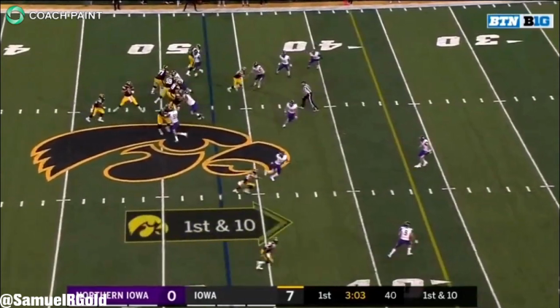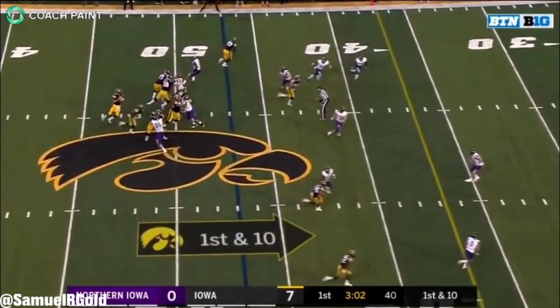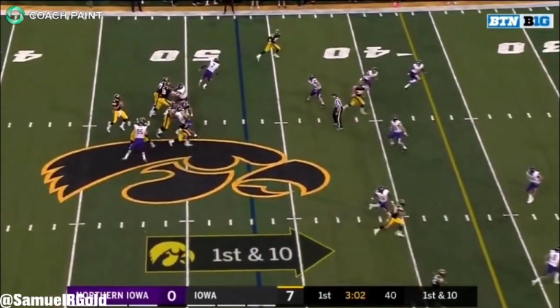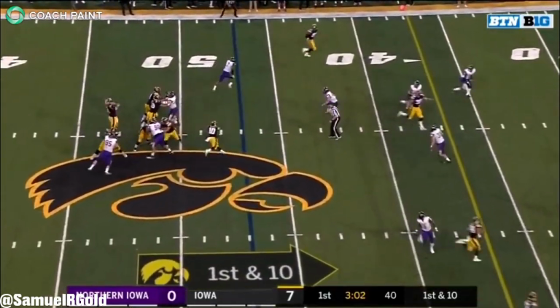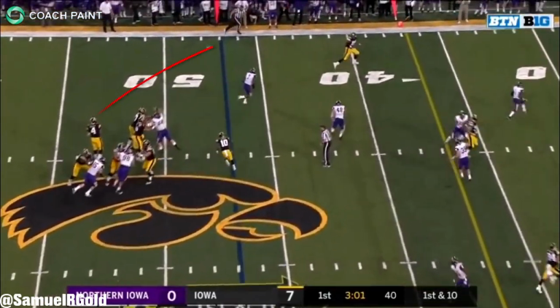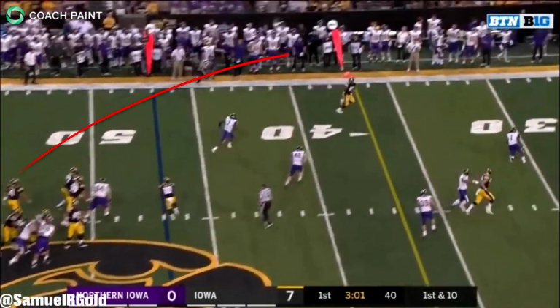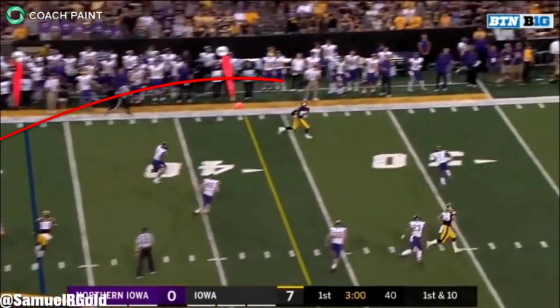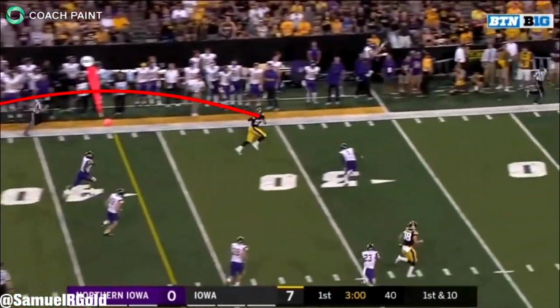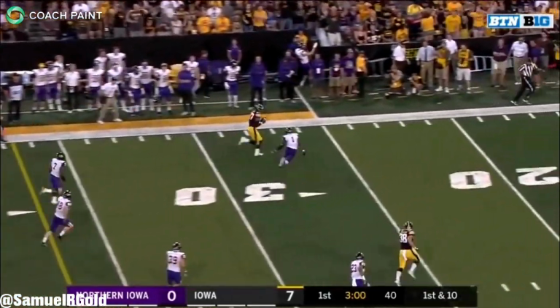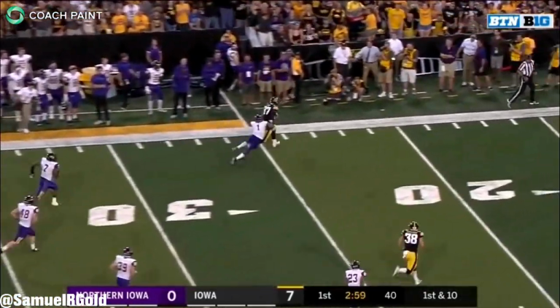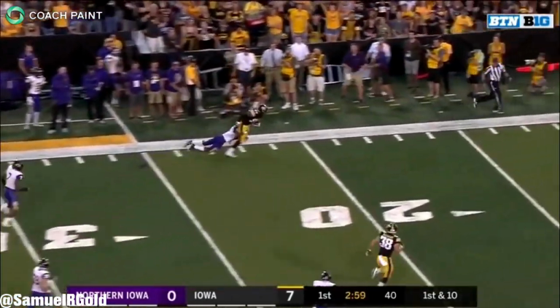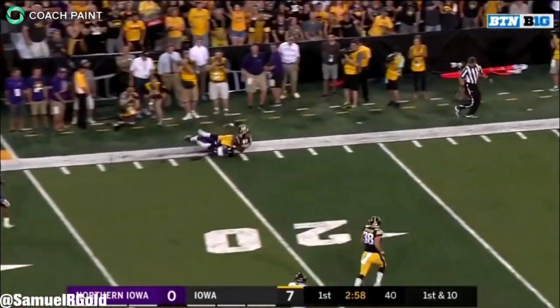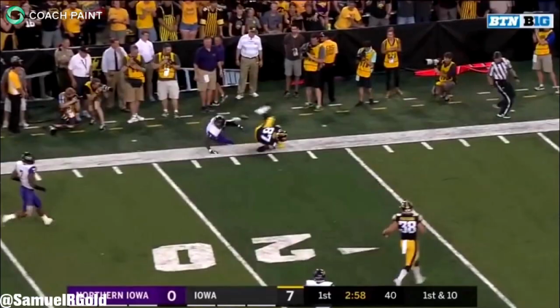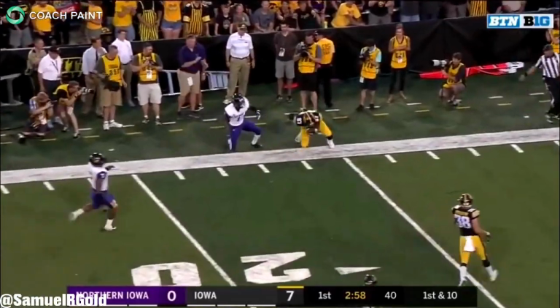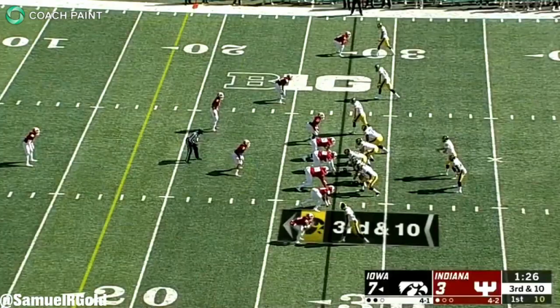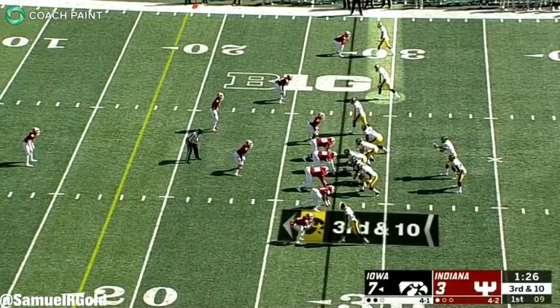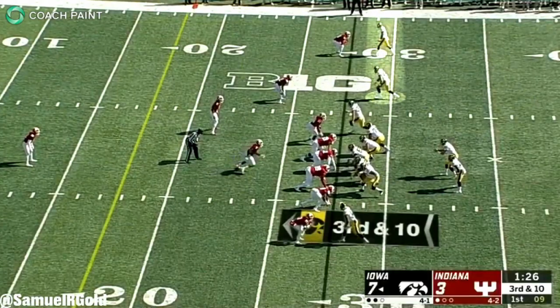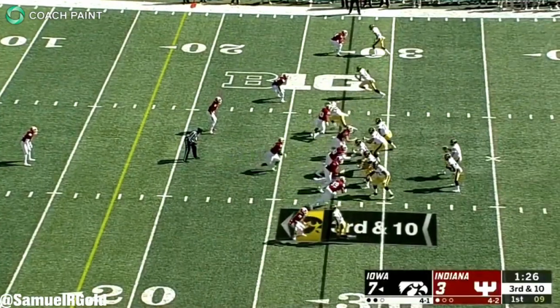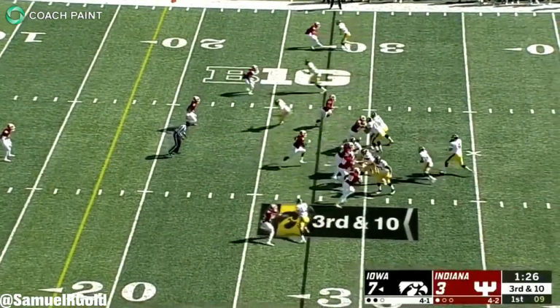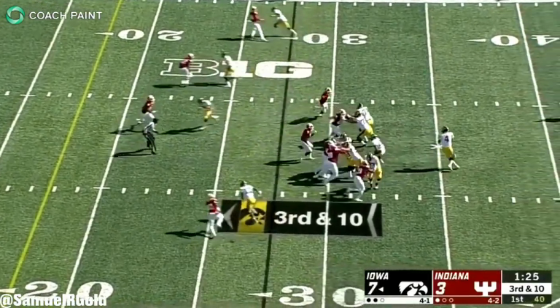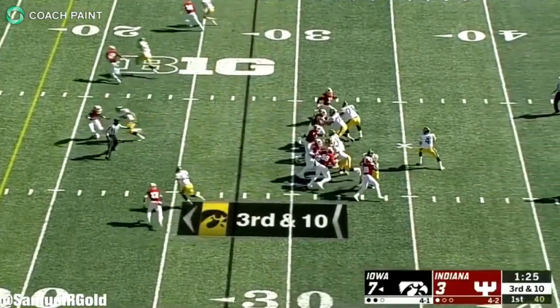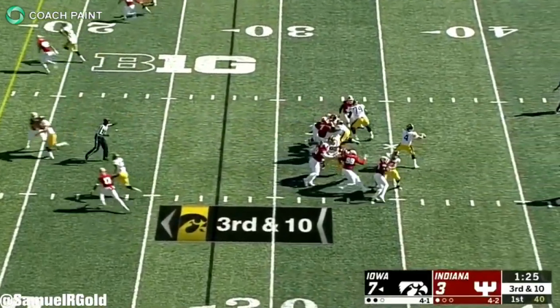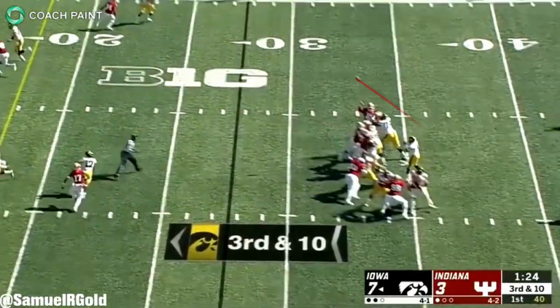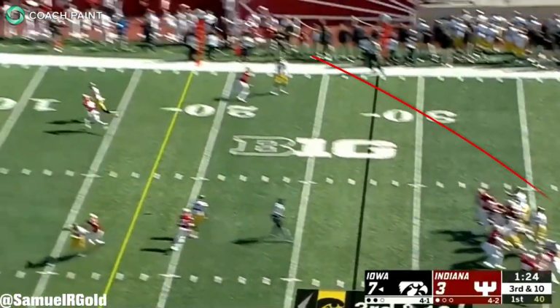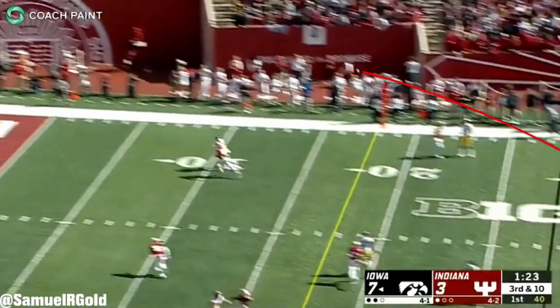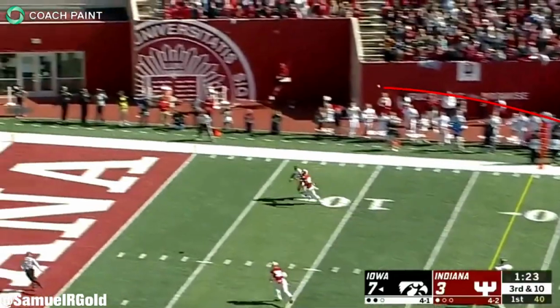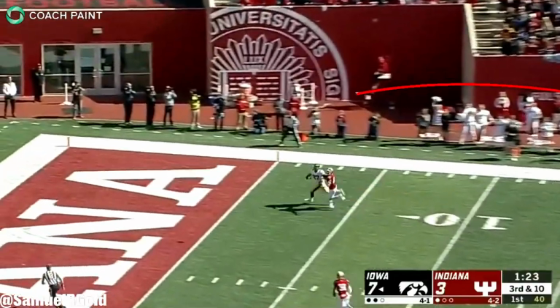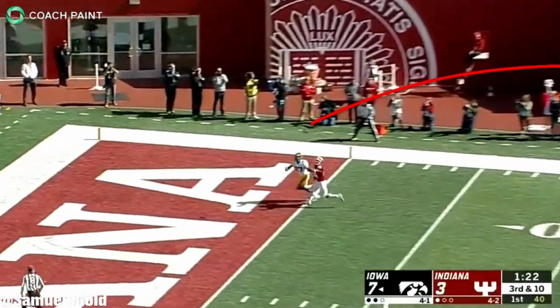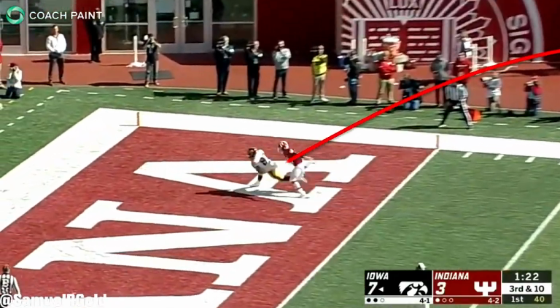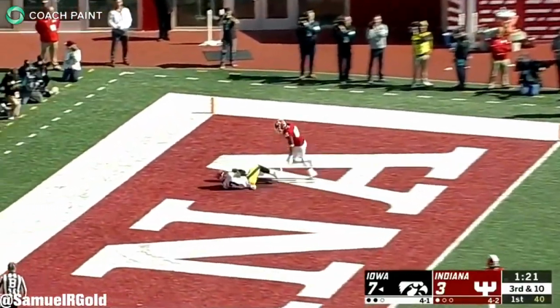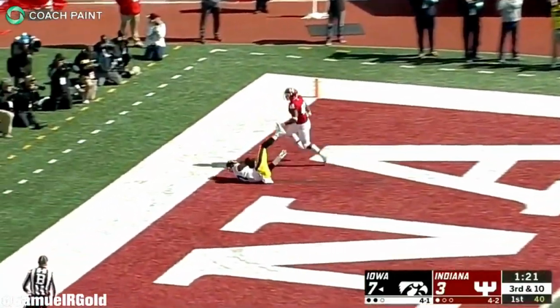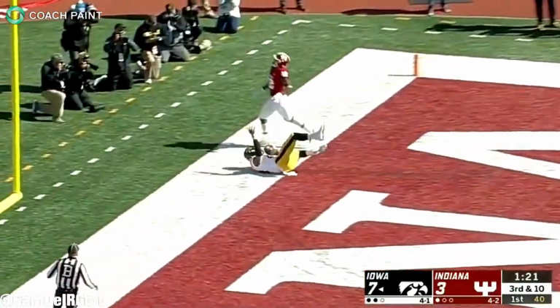To wrap up this video, it's Fant's freakish athleticism and potential as a receiver that'll get him taken on Thursday night. I currently give him a late first round grade, and if your offense needs a spark, especially in the red zone, his upside is clearly there.